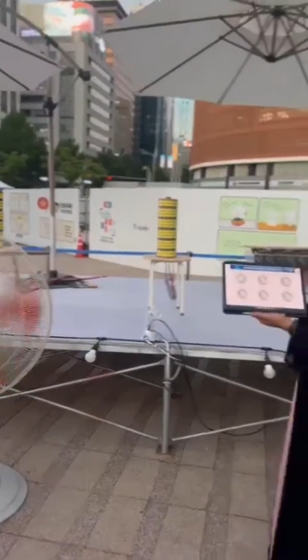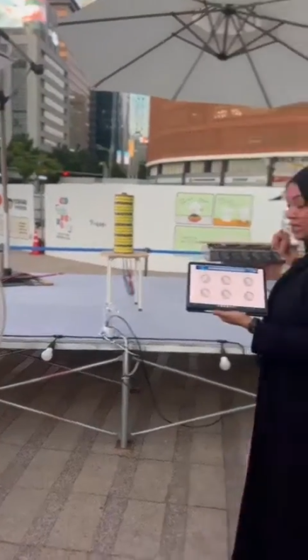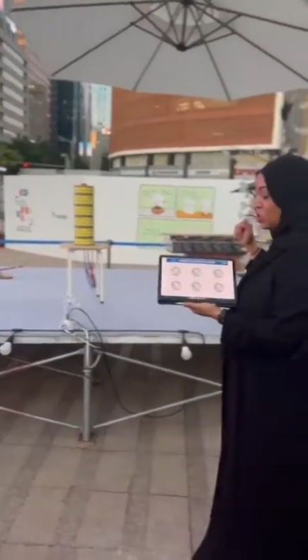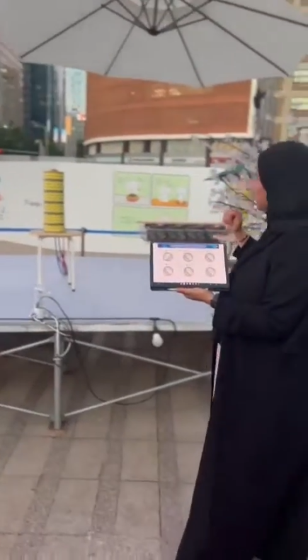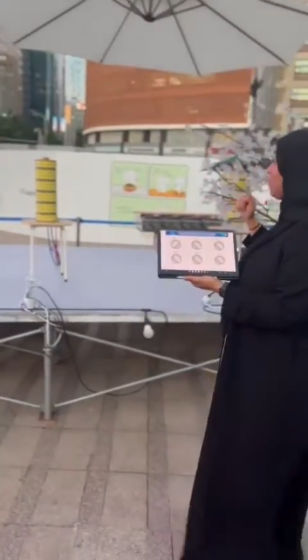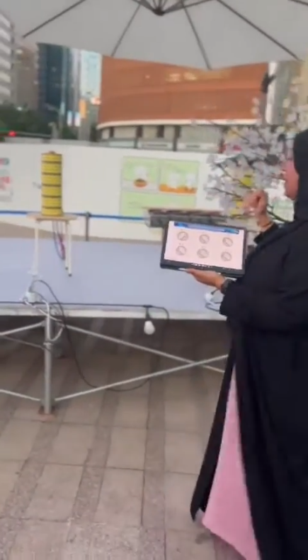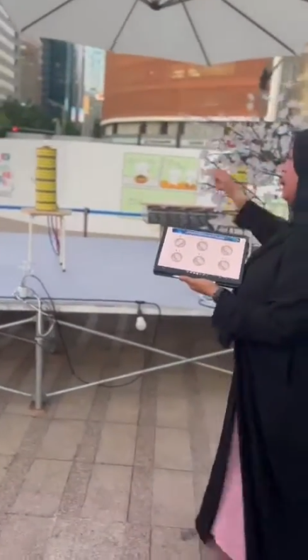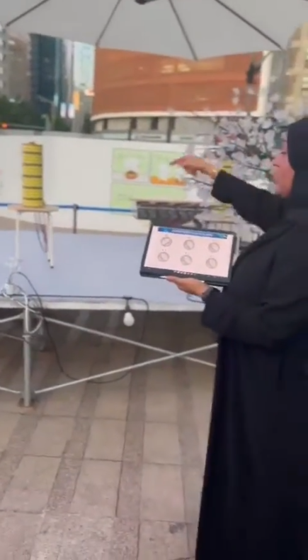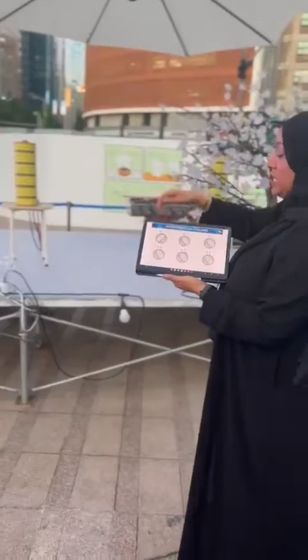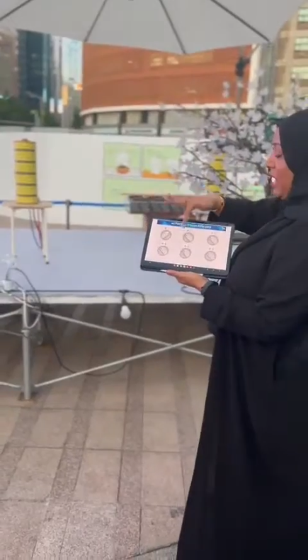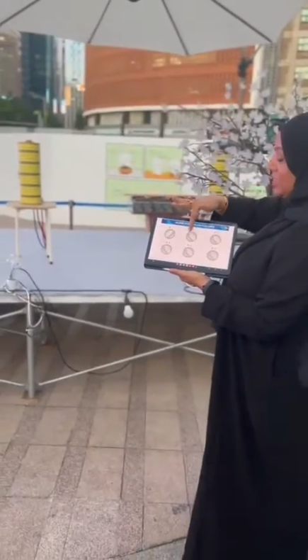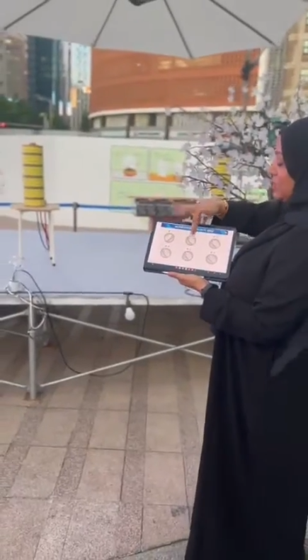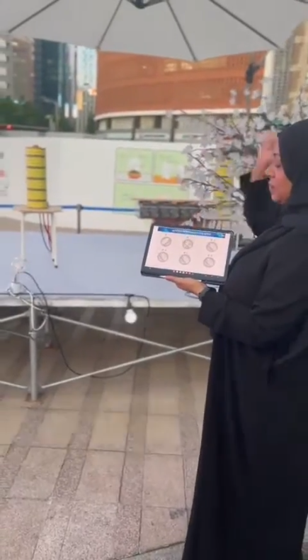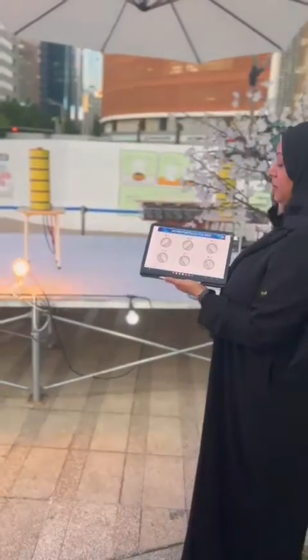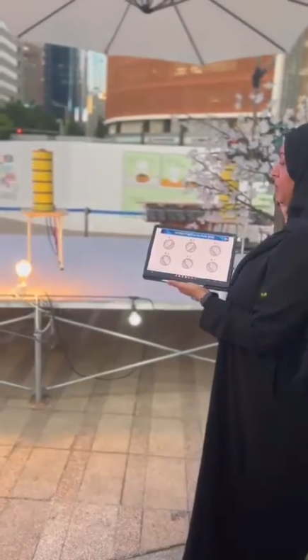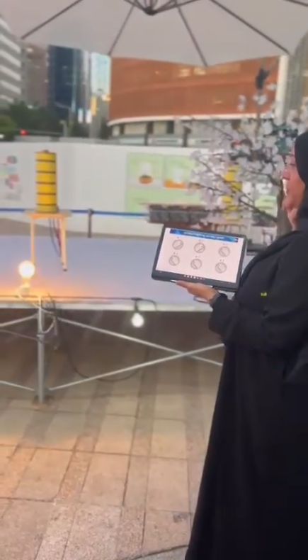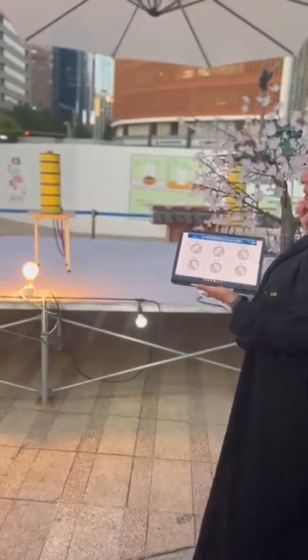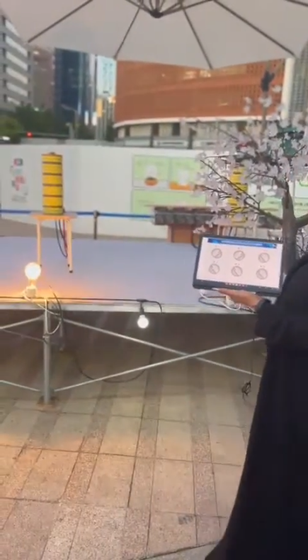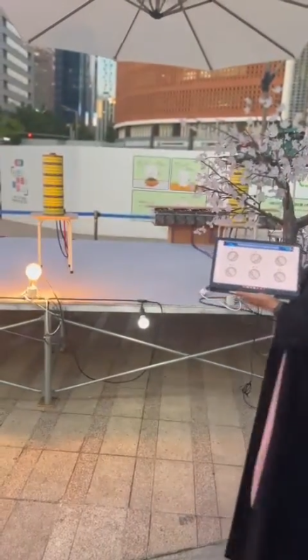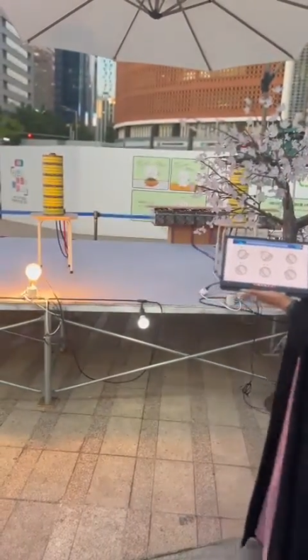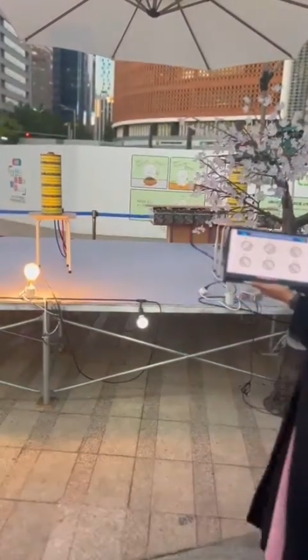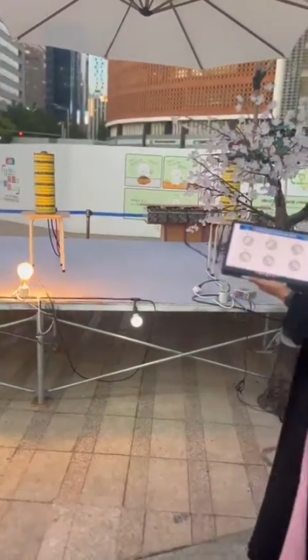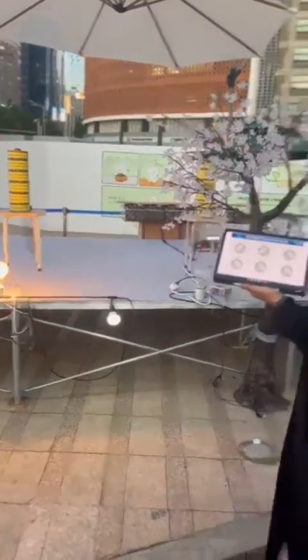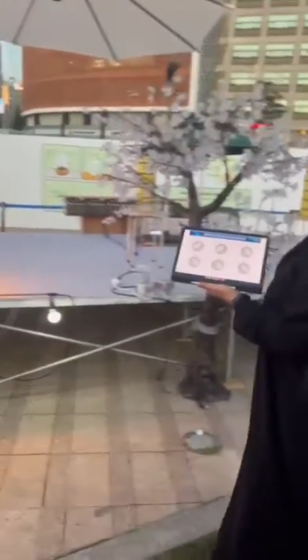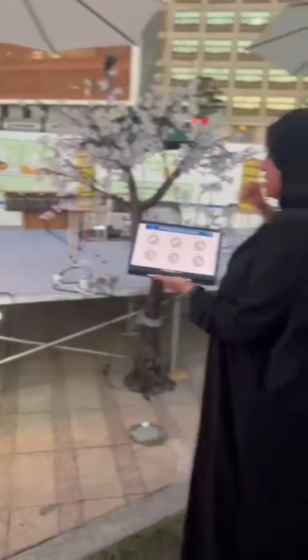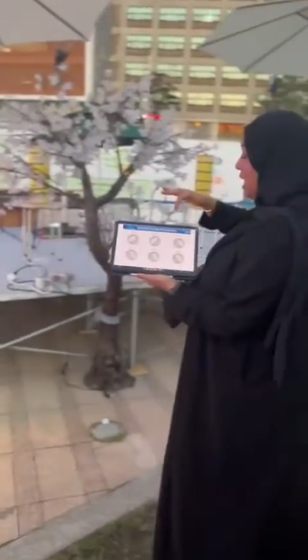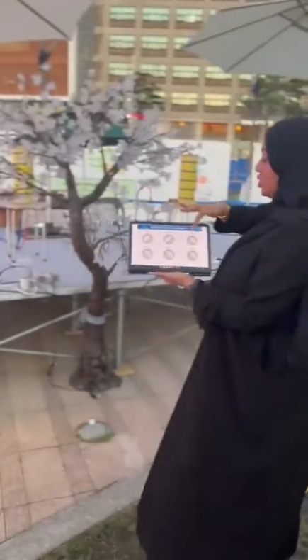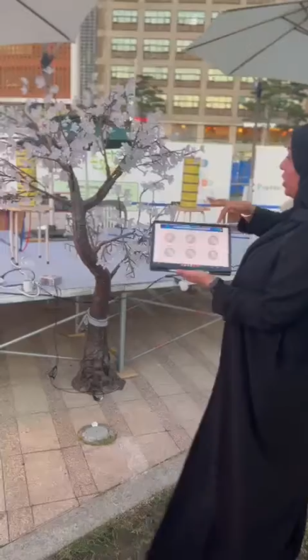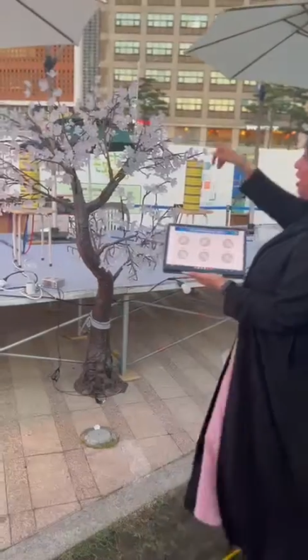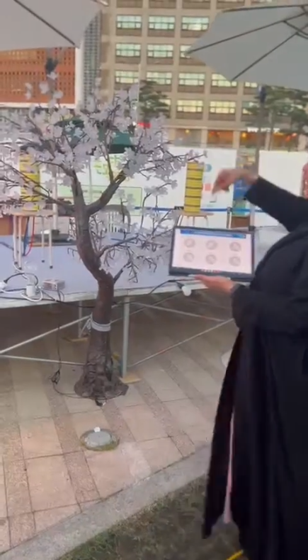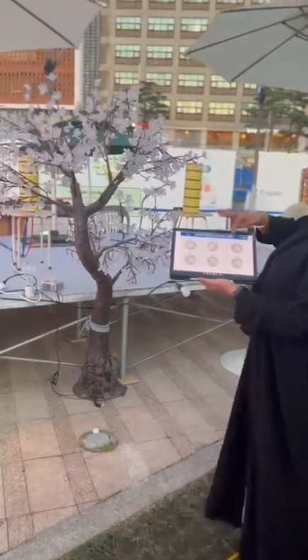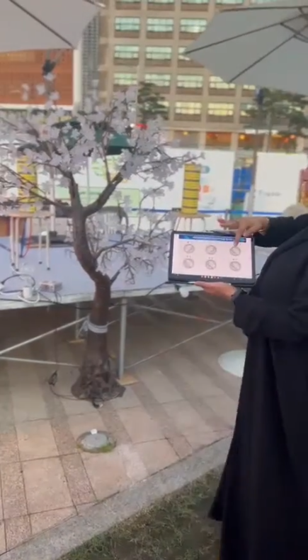Let's go to the second one. It's connected to the lights. And the third one is connected to the tree.